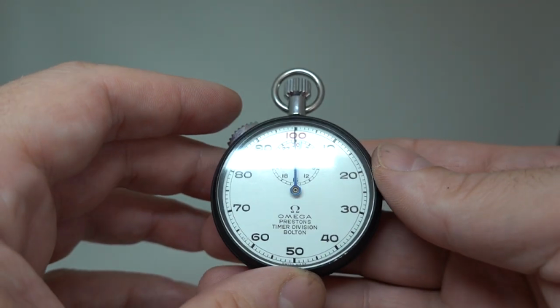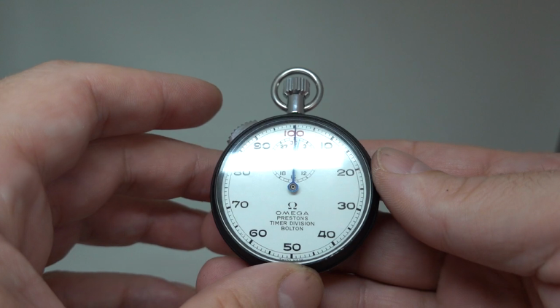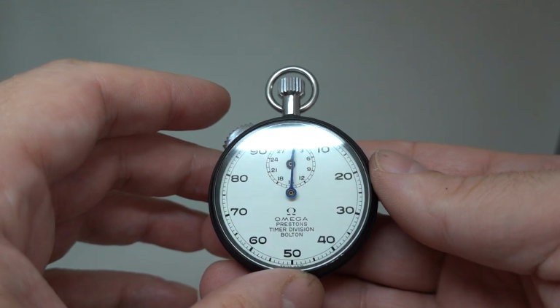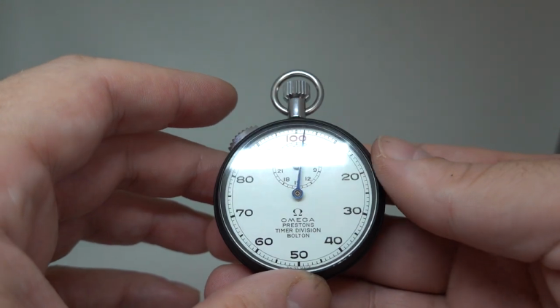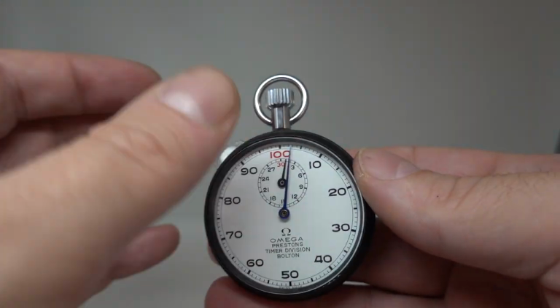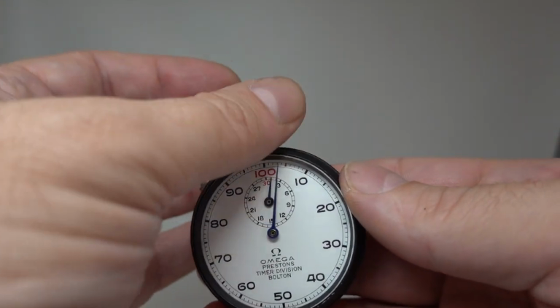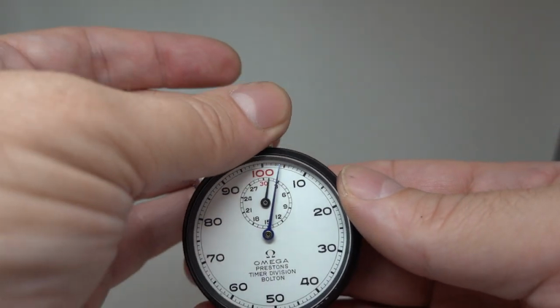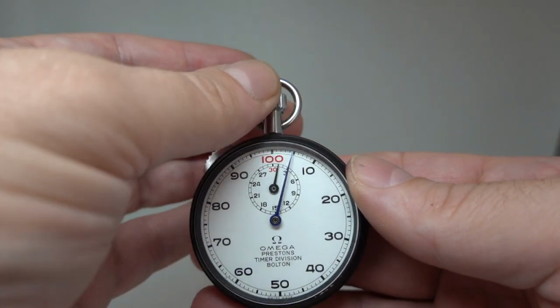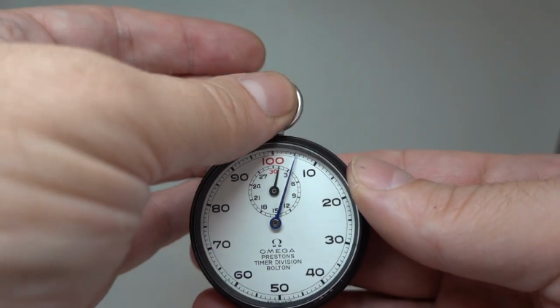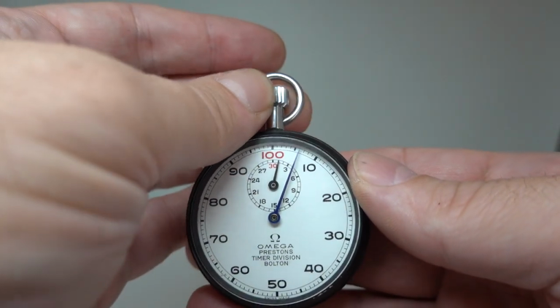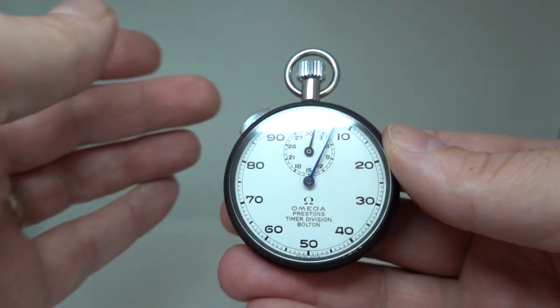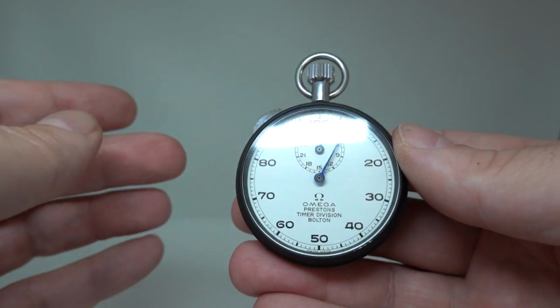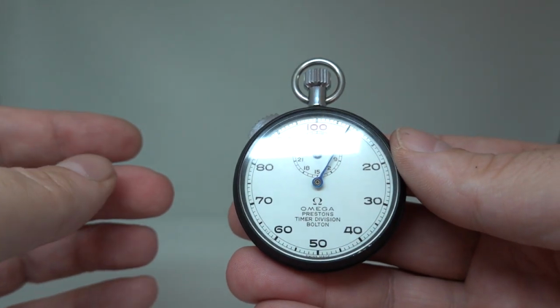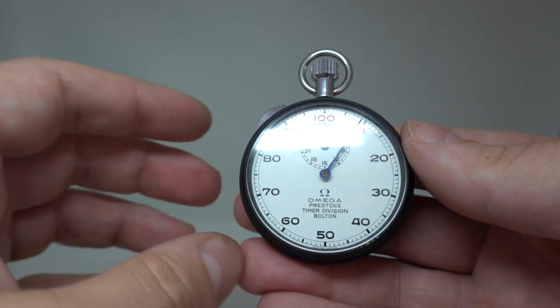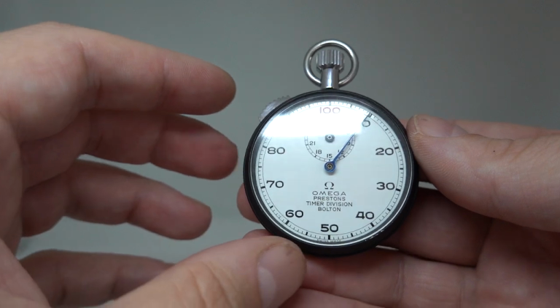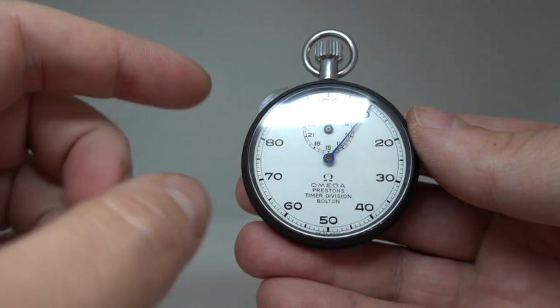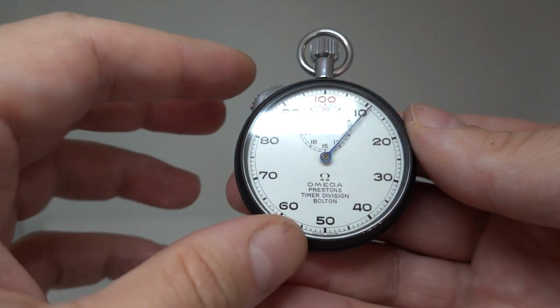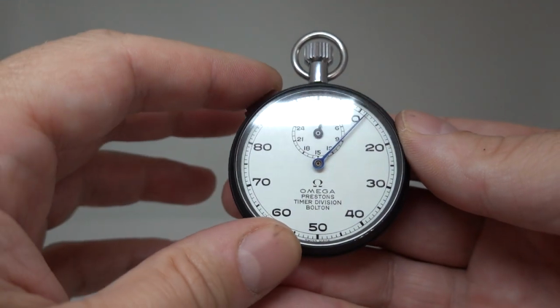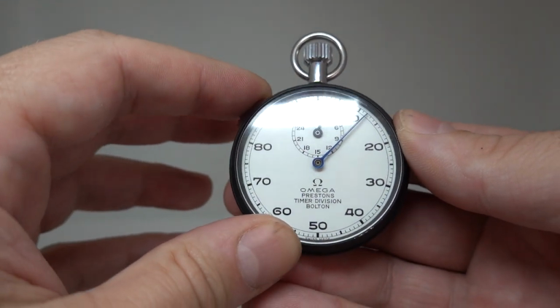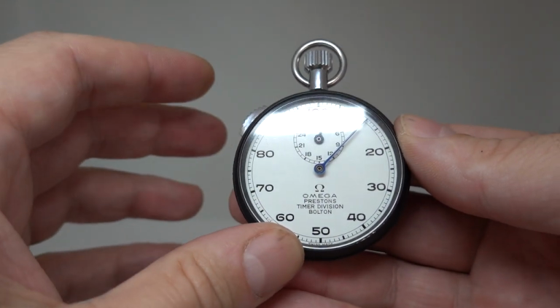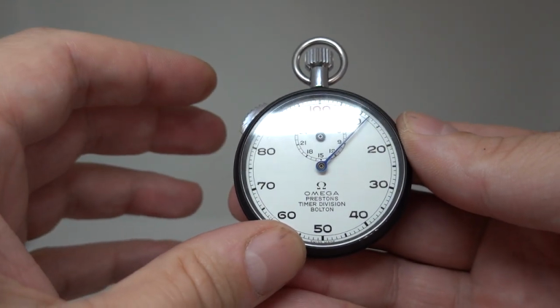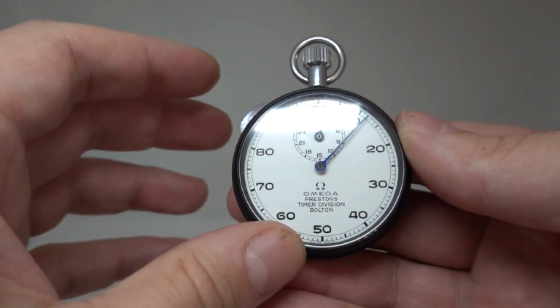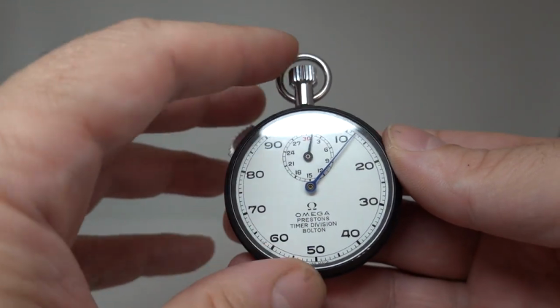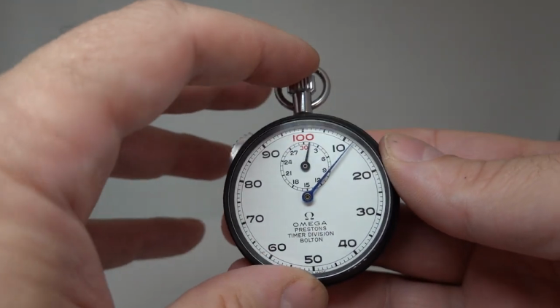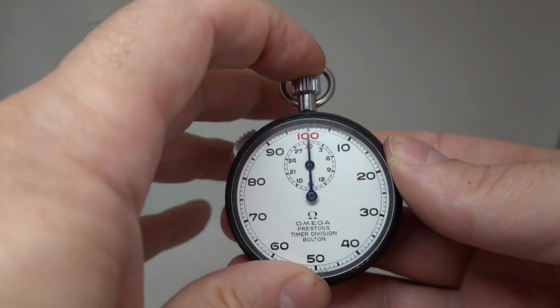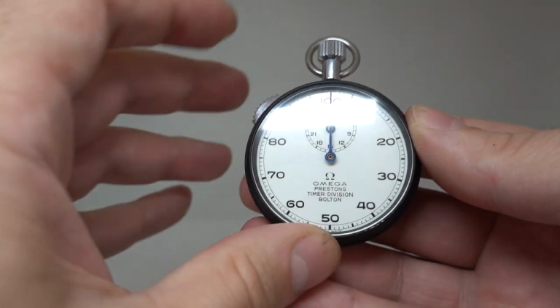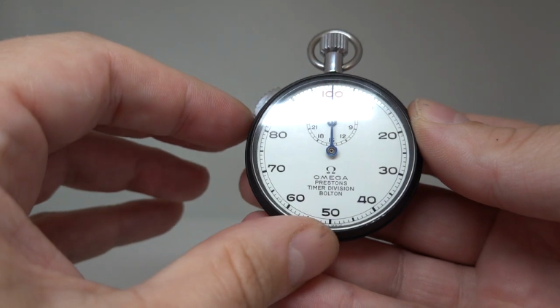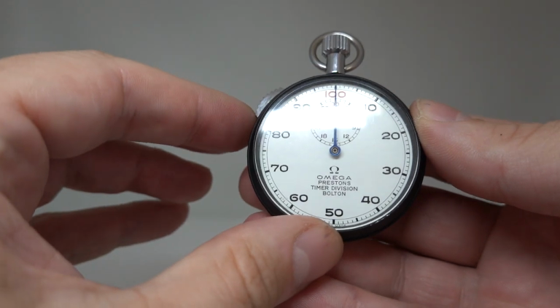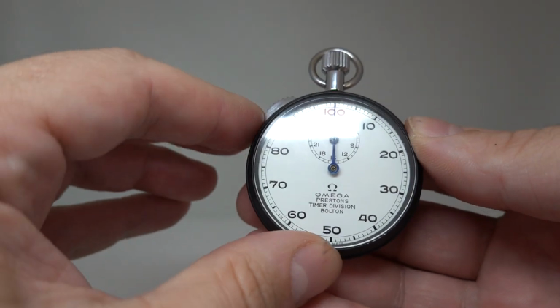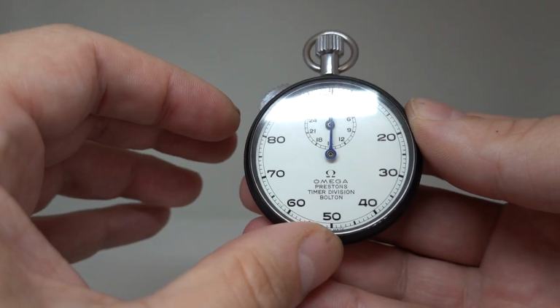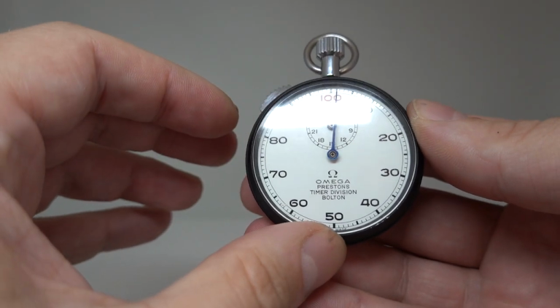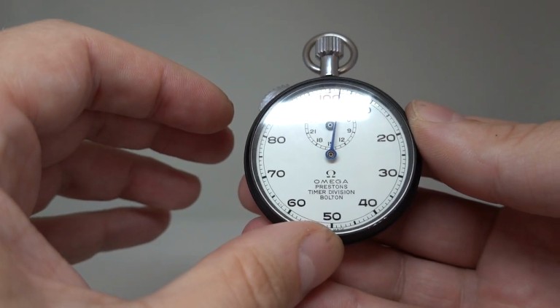To operate it, it's manual wind so you just turn the crown at the top to wind it up. That stops it, that resets it, that starts it.